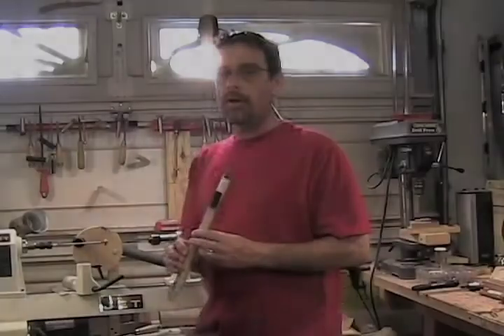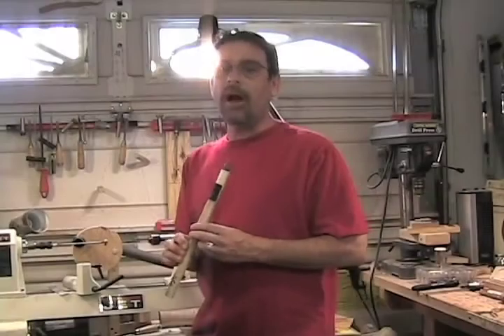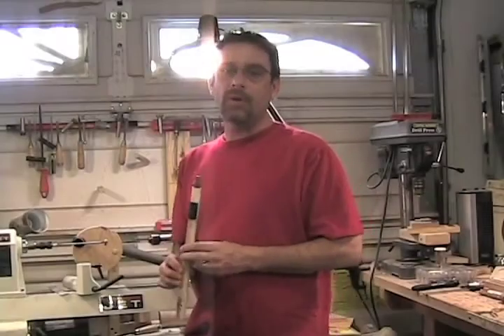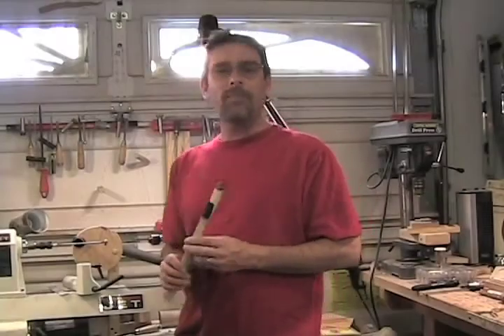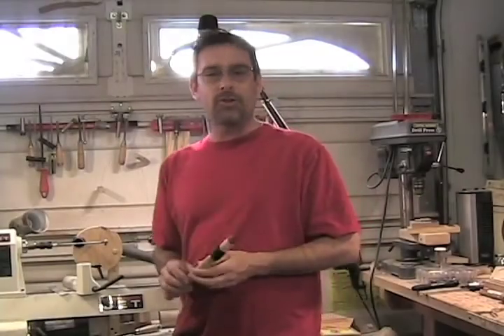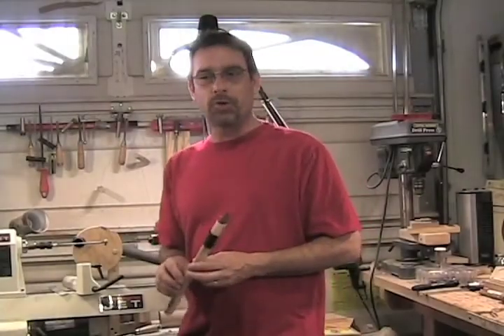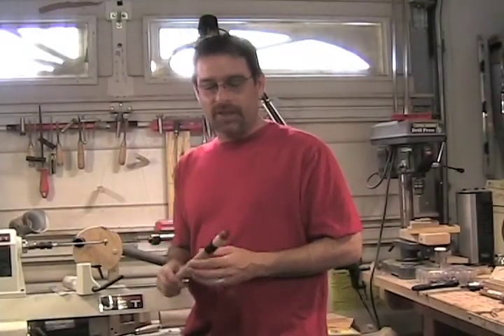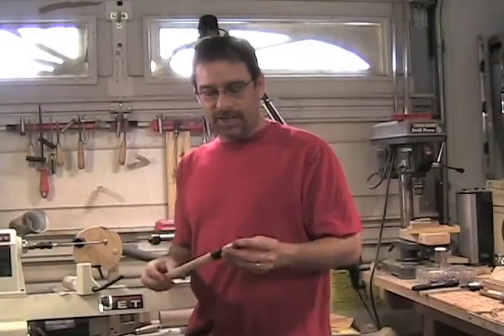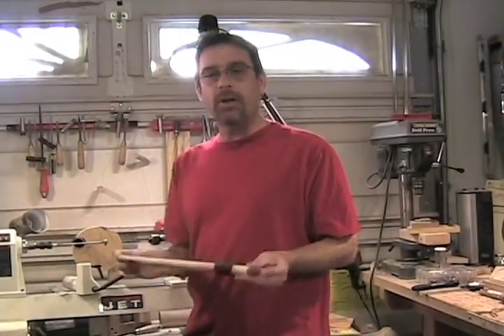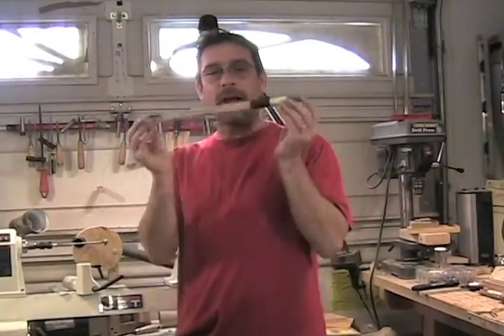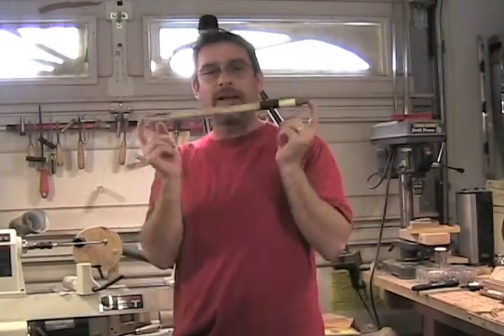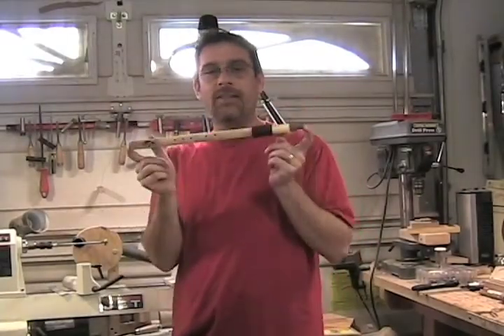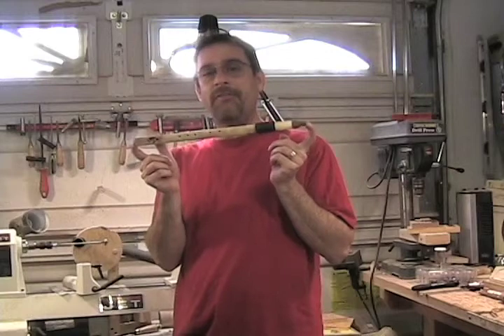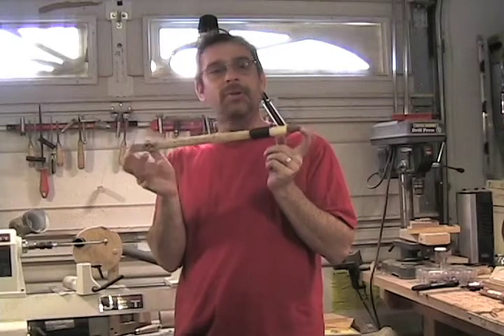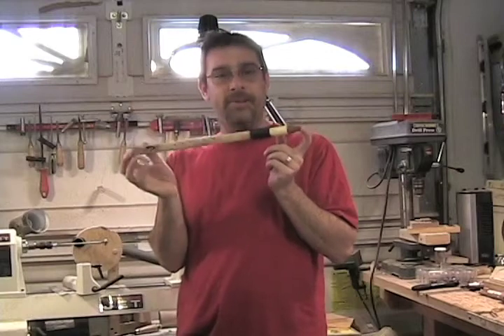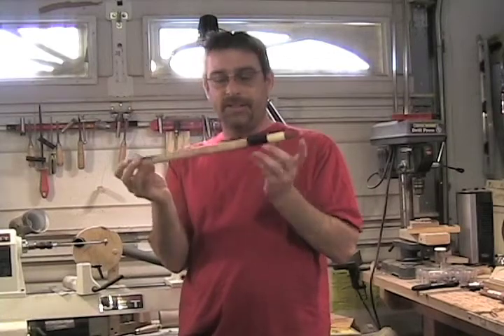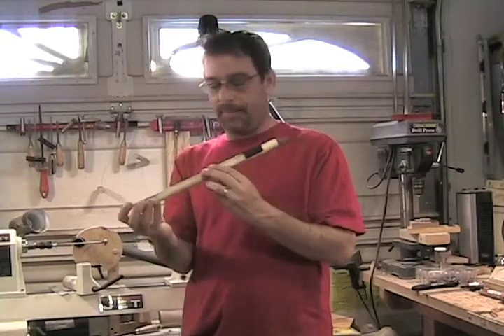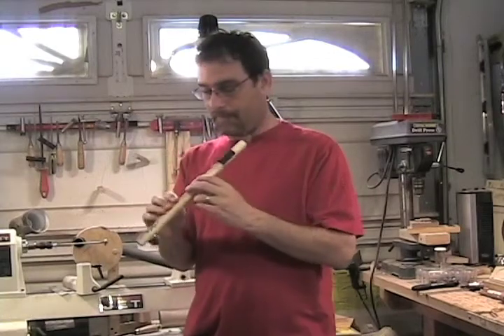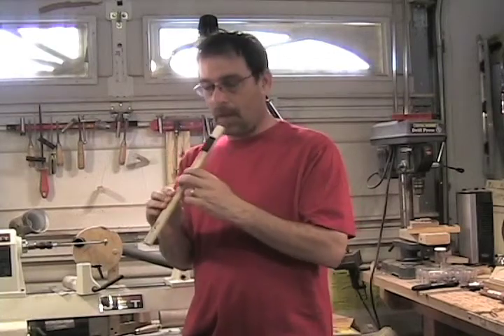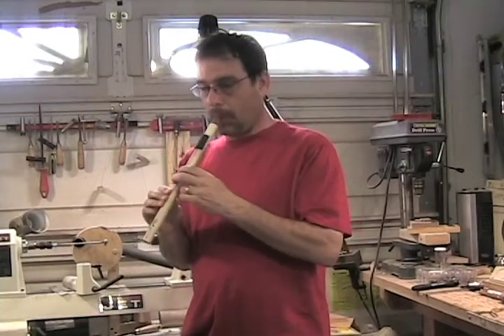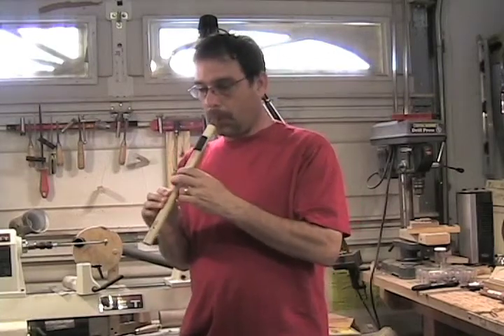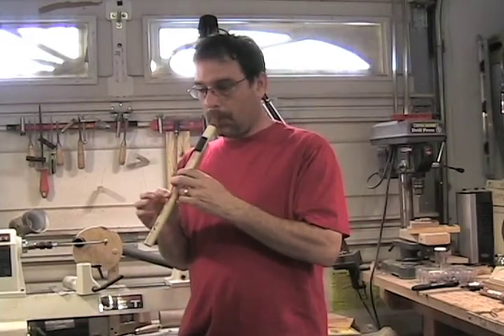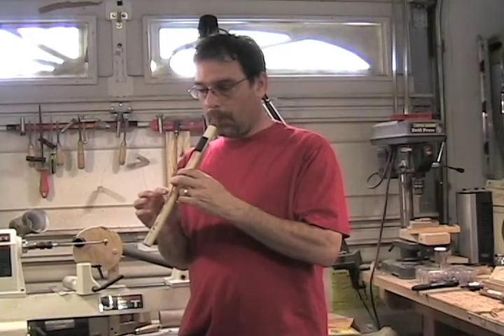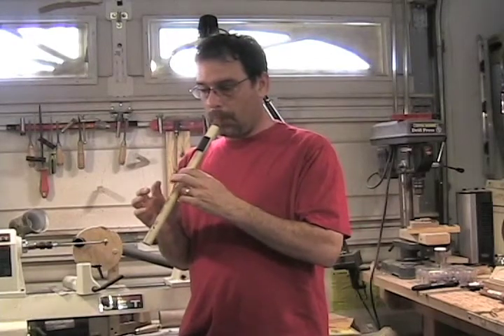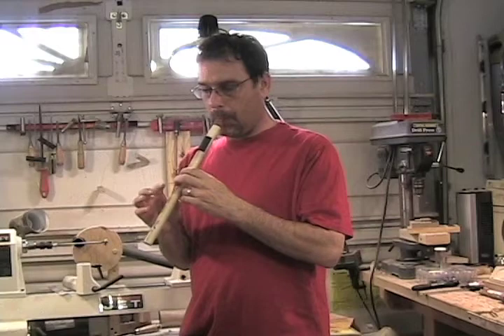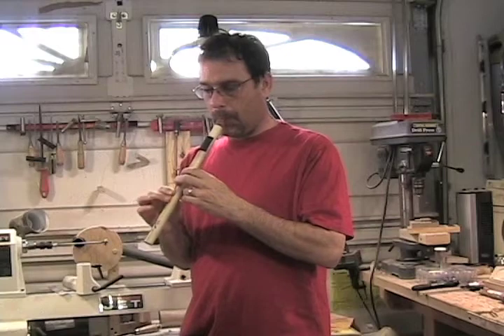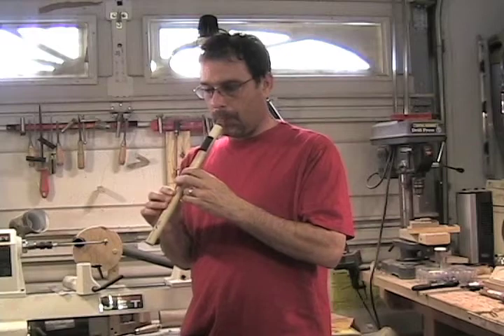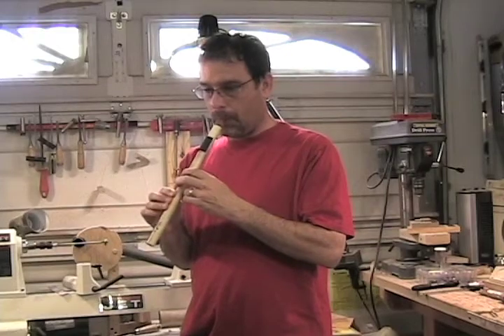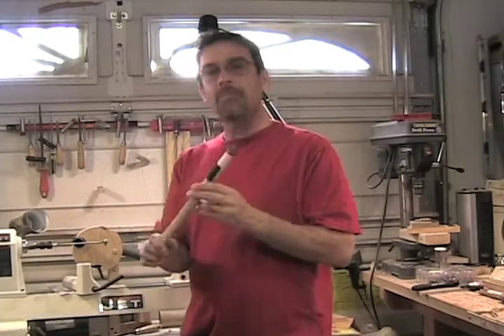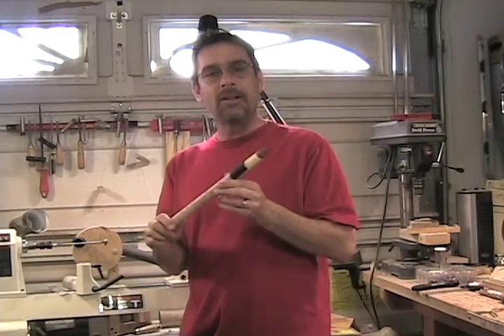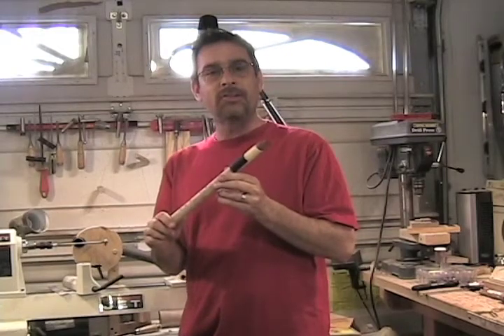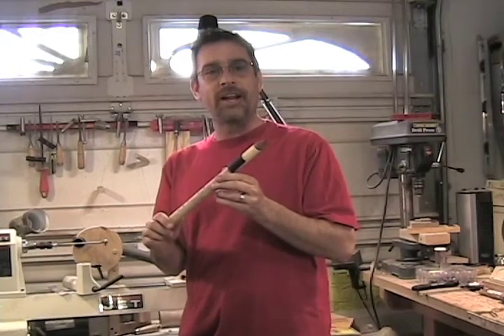Hi, welcome back to Gershwin Woodcraft. Today we're going to learn how to make the Native American flute out of PVC pipe. Let's go check it out.